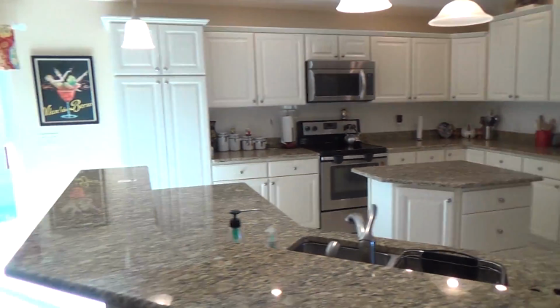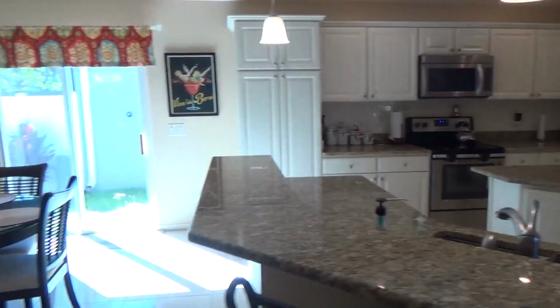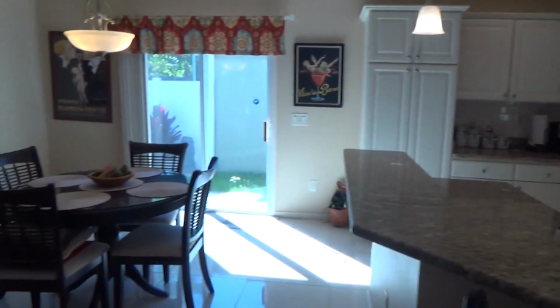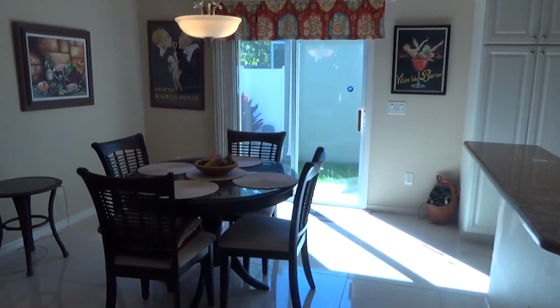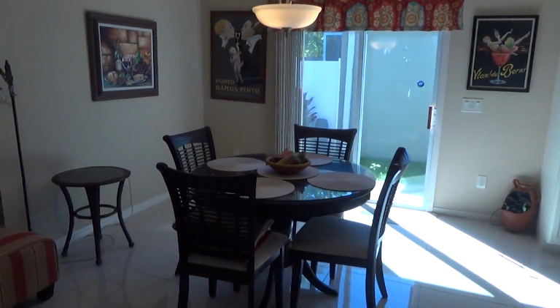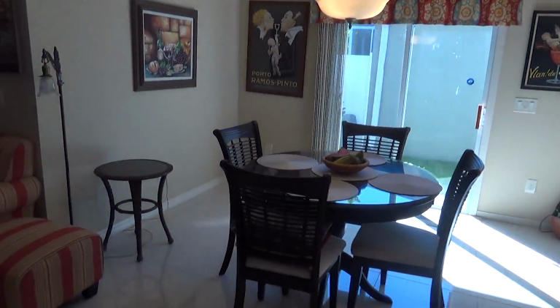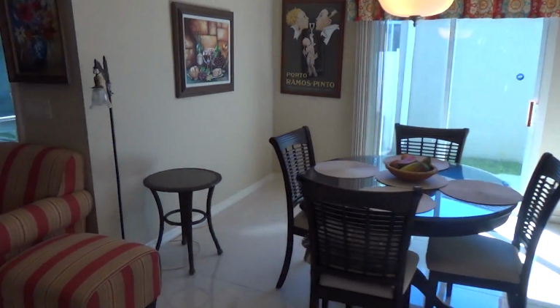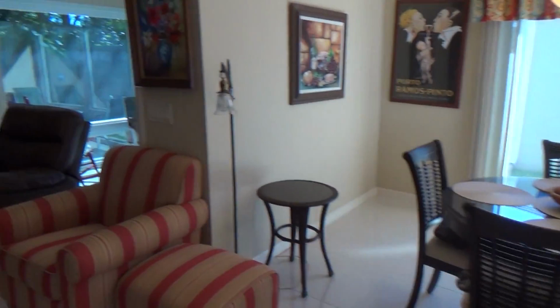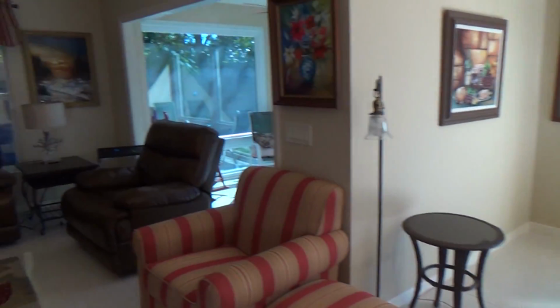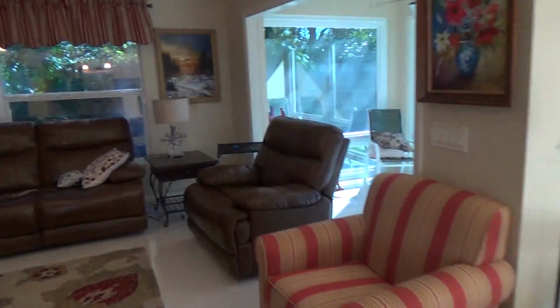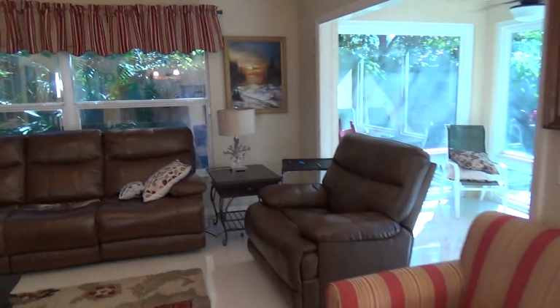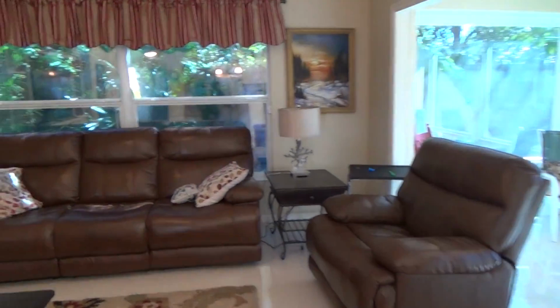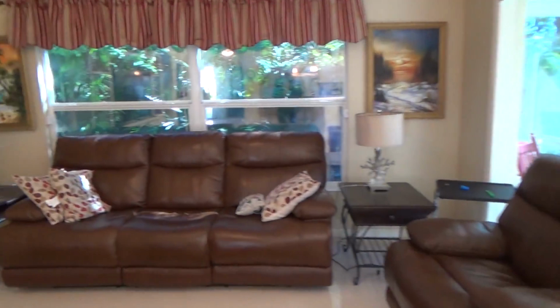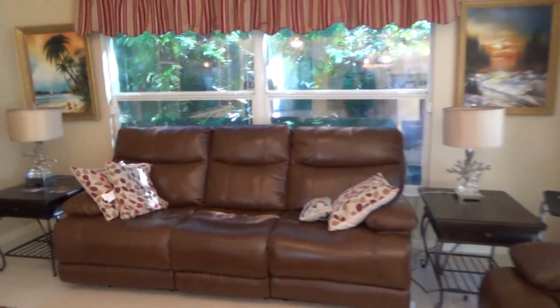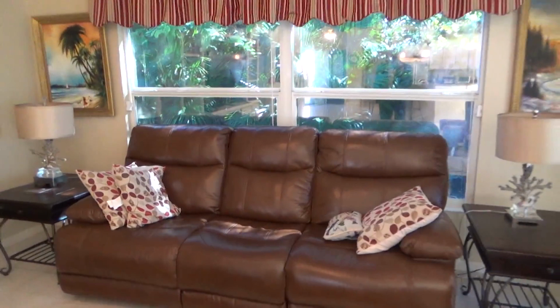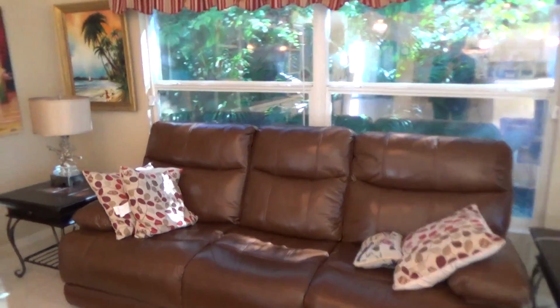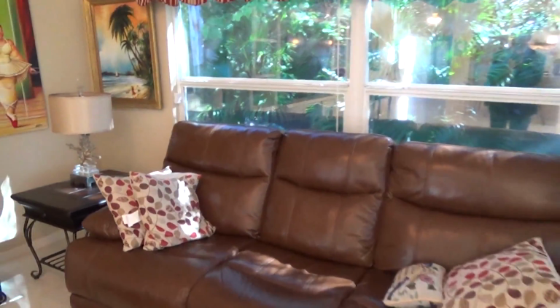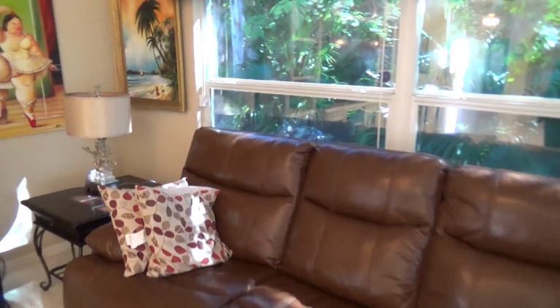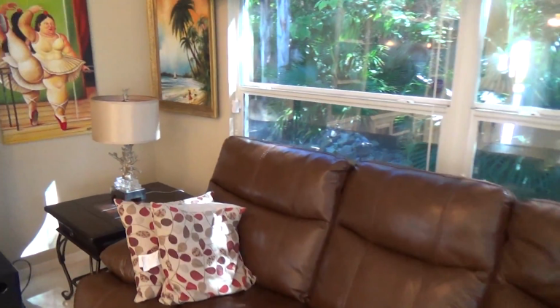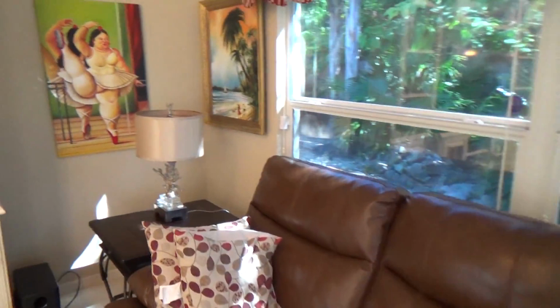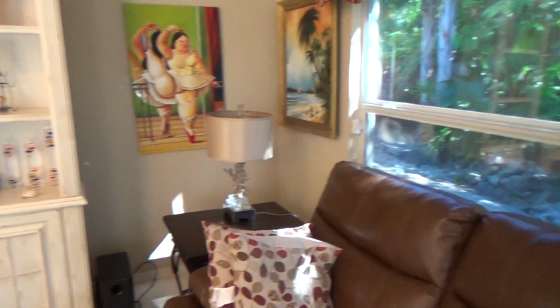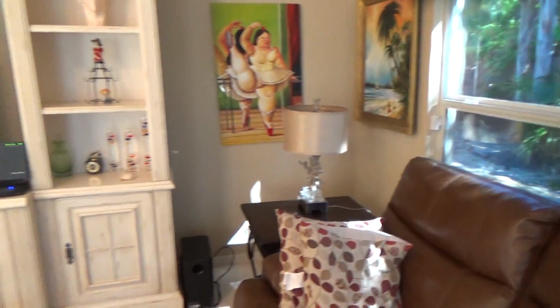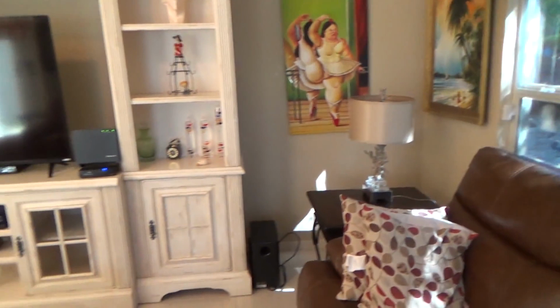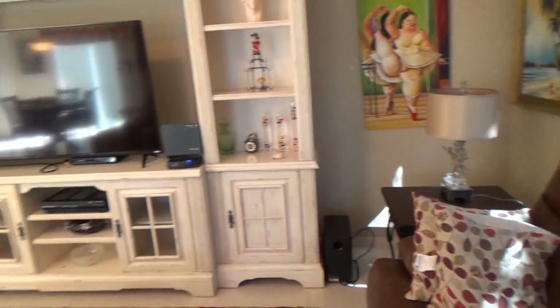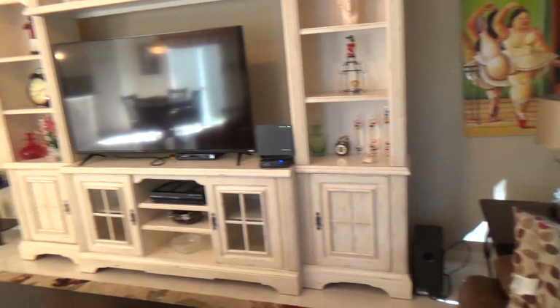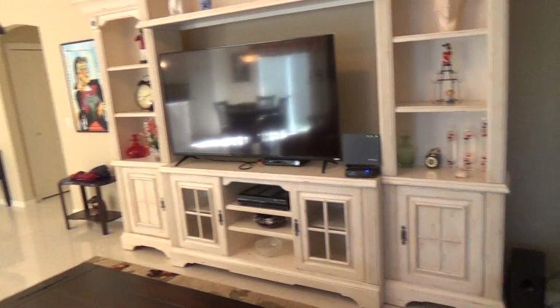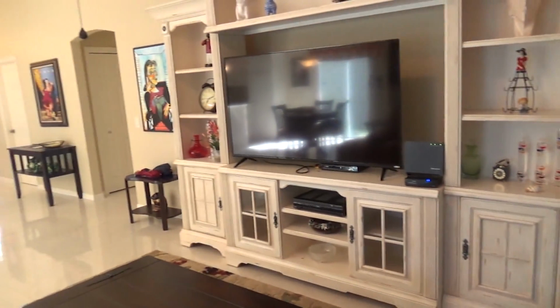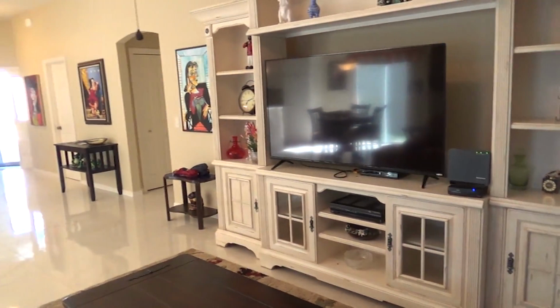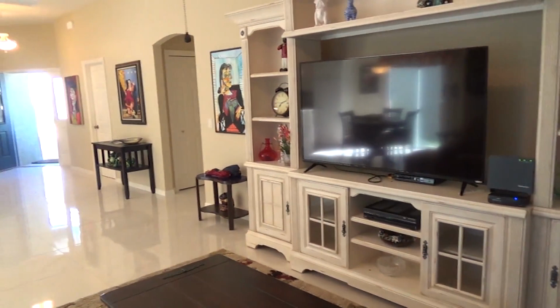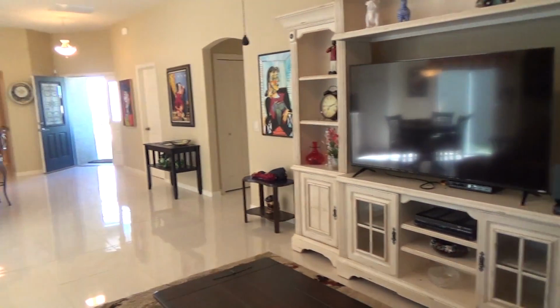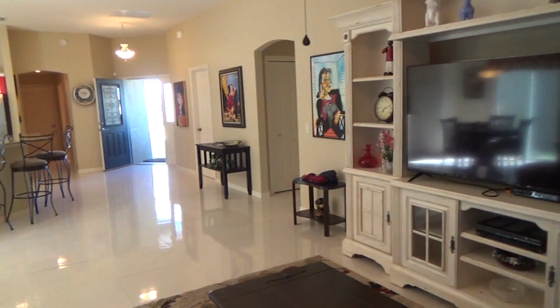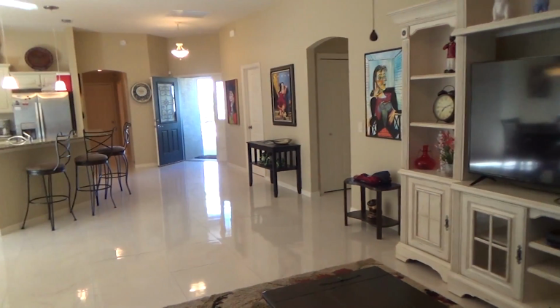Now this home could come furnished with all the furnishings that you see in here as well. At the $399,000 price, that comes without furniture.